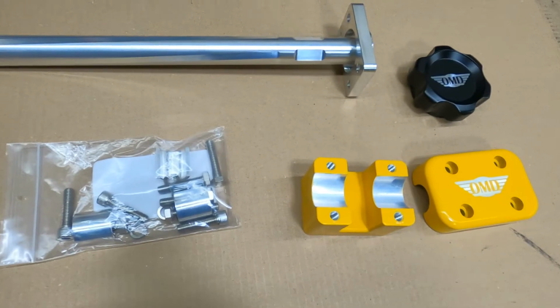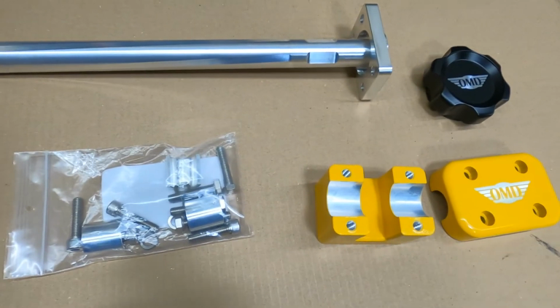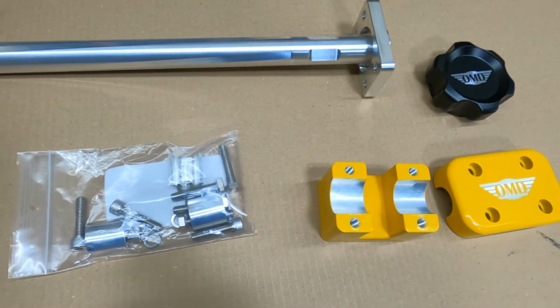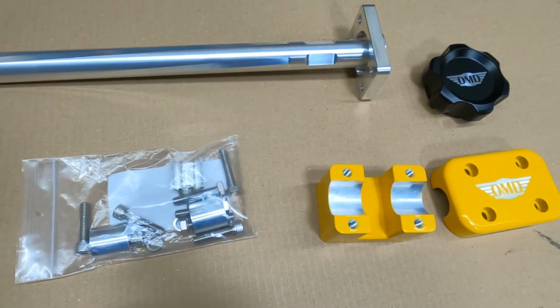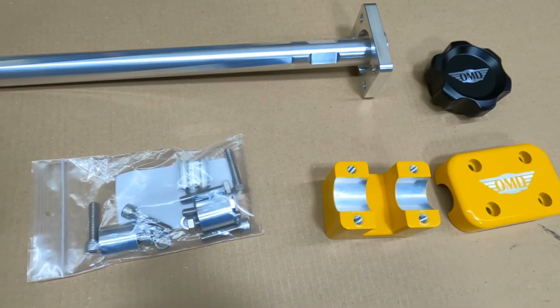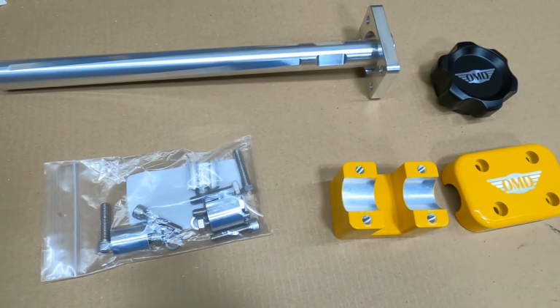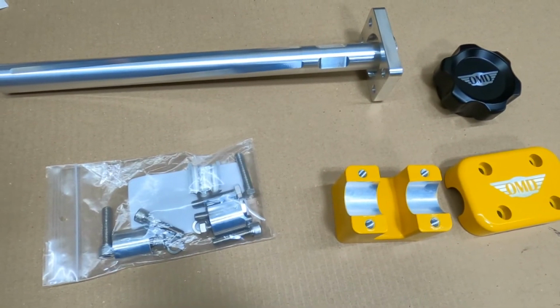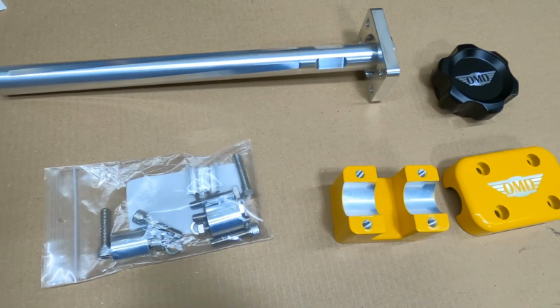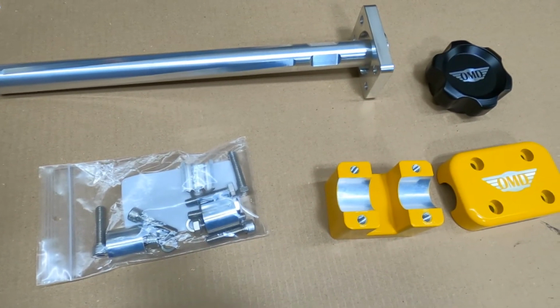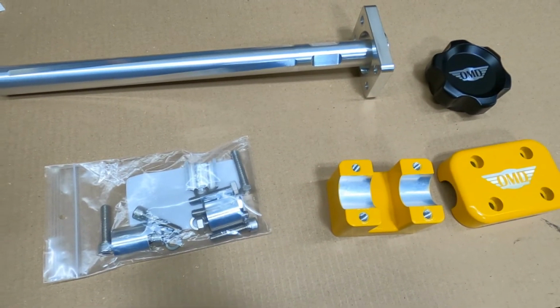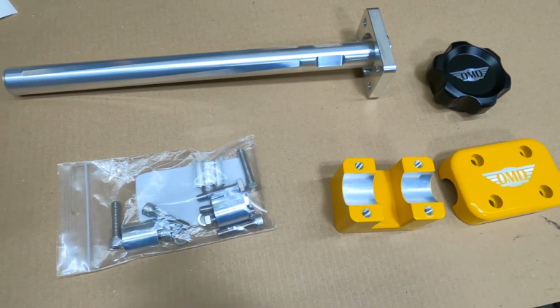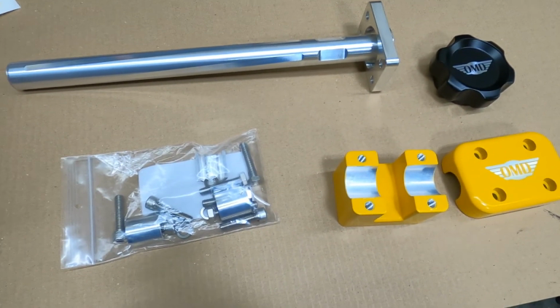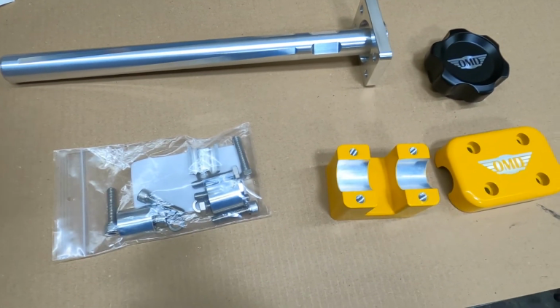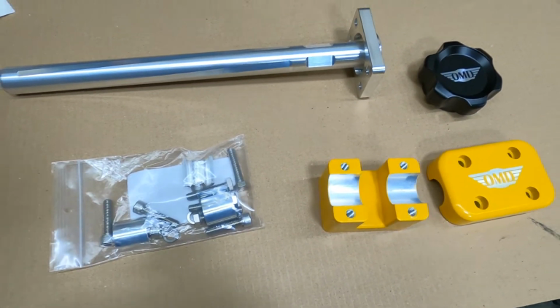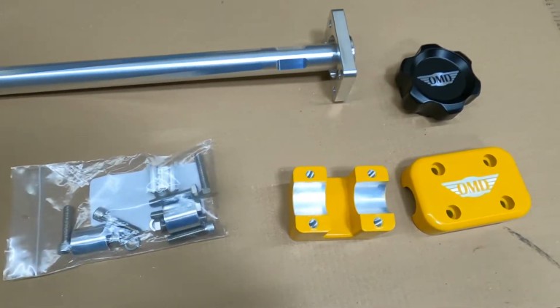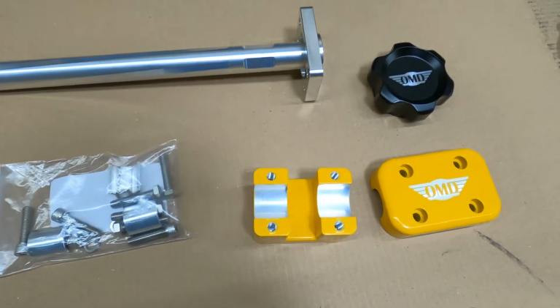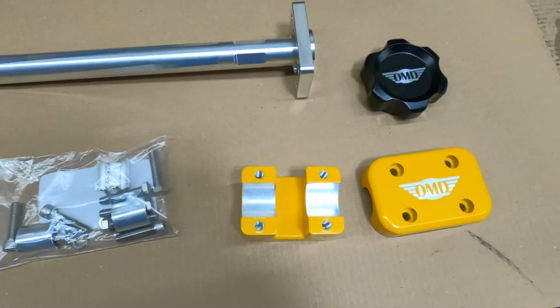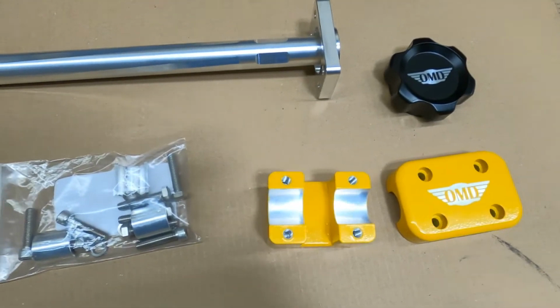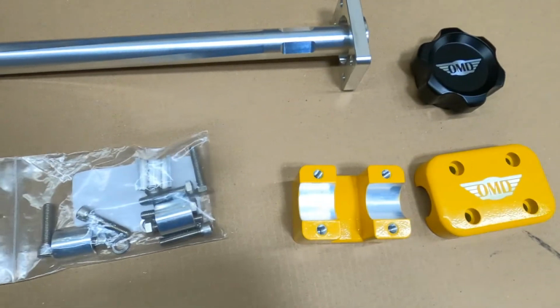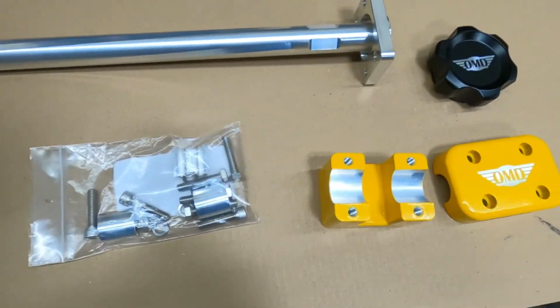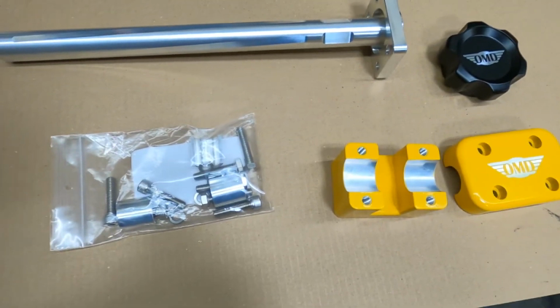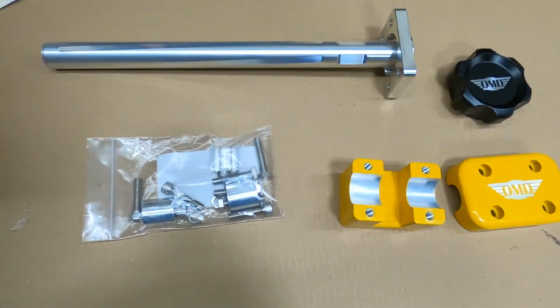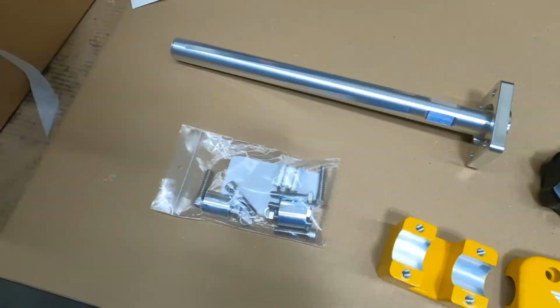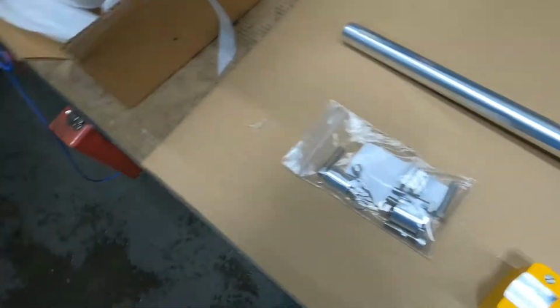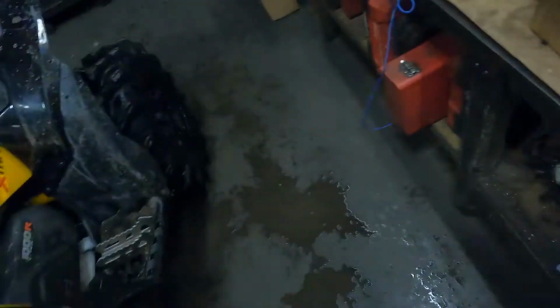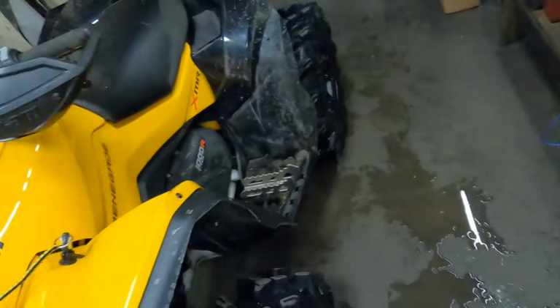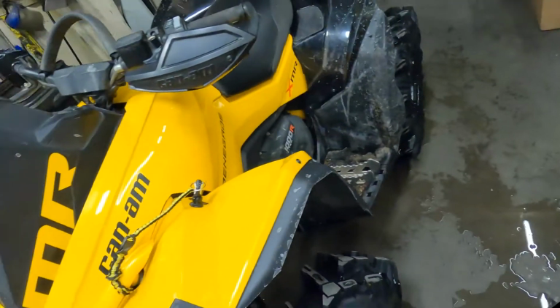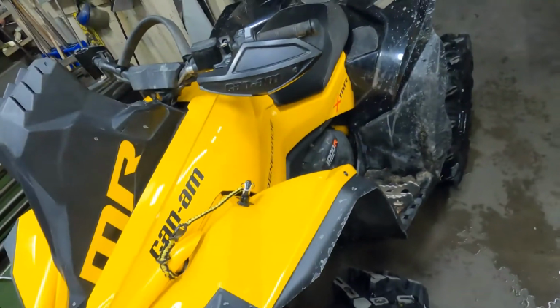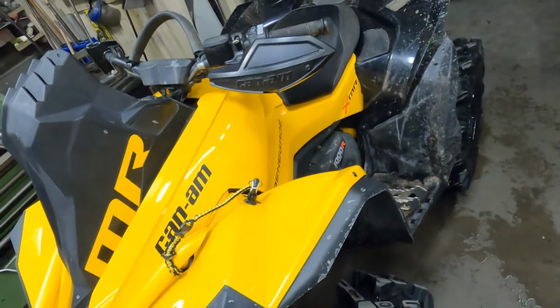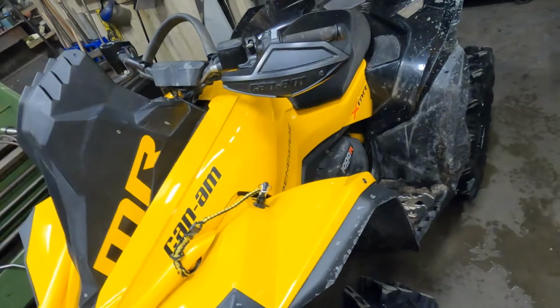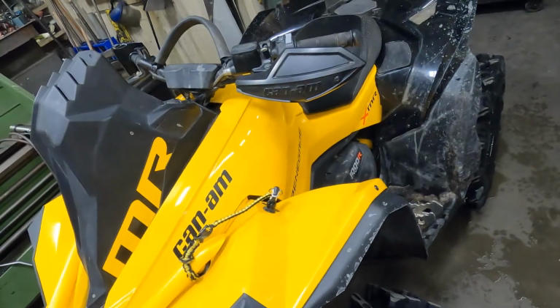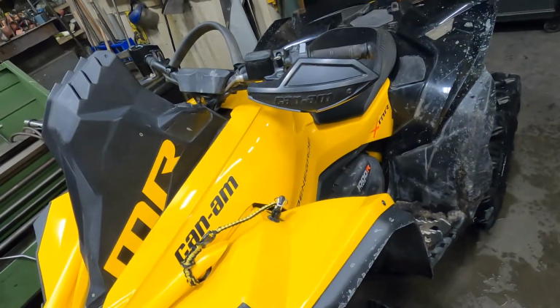We picked up the steering stem support, handlebar risers, and sport gas cap from Original Mods Design, and we're going to install them on this Renegade today, so let's get at it.